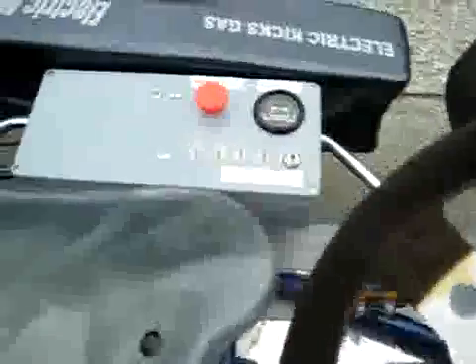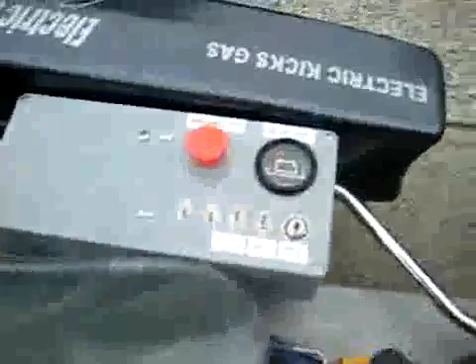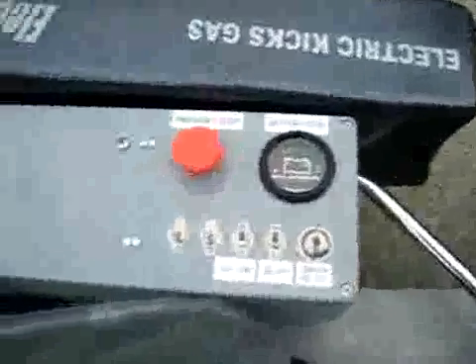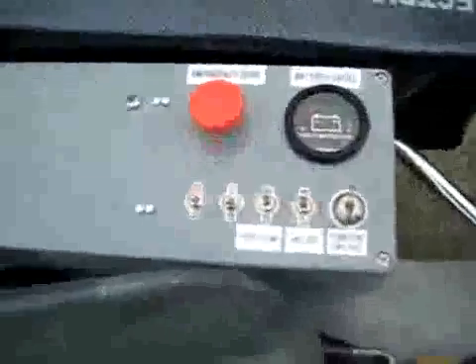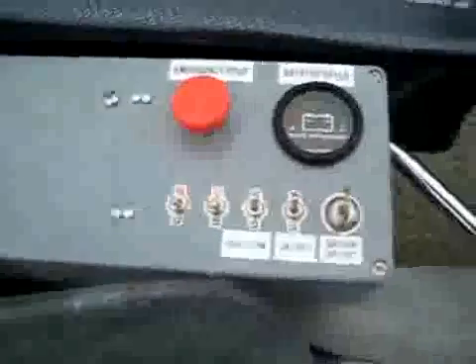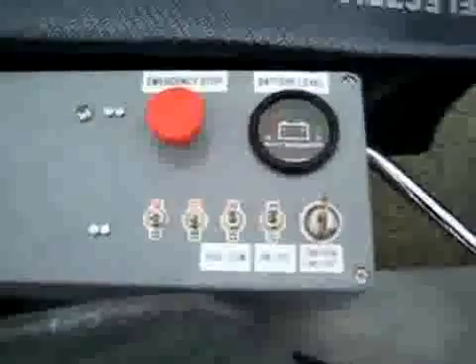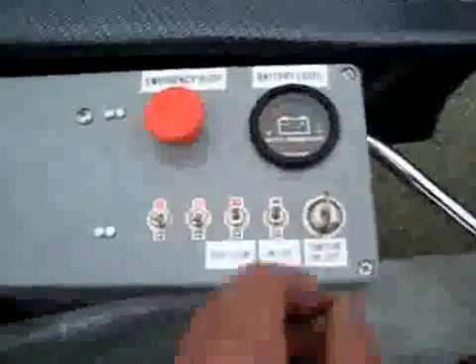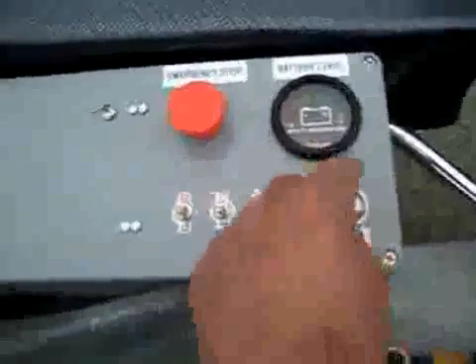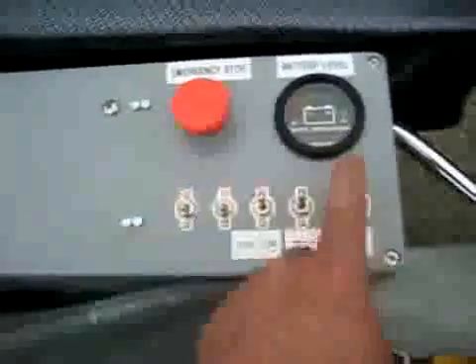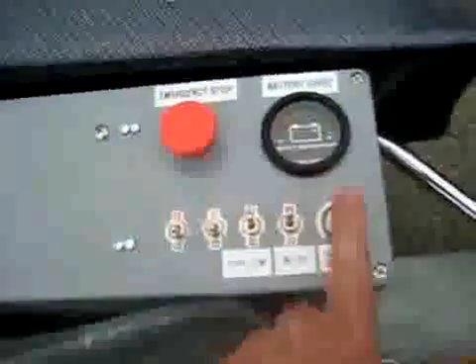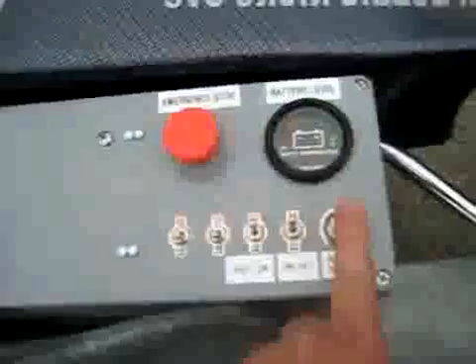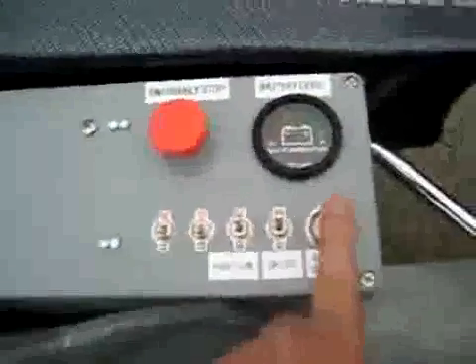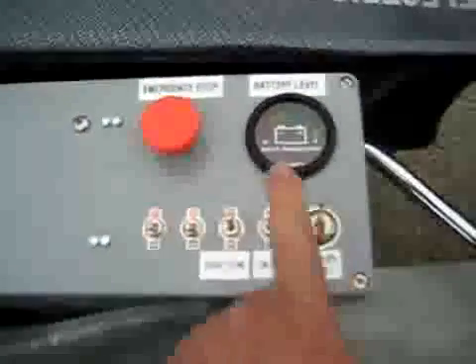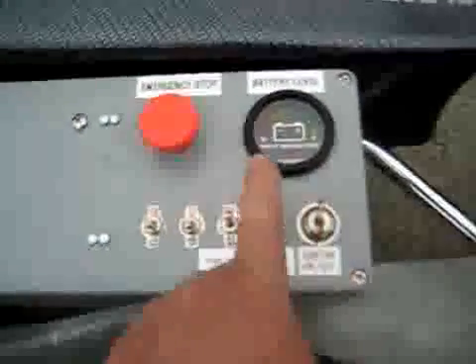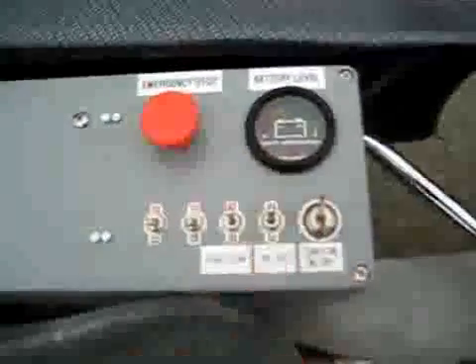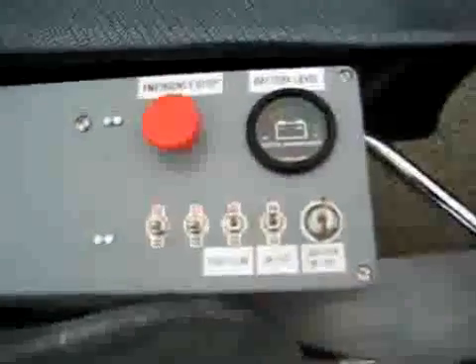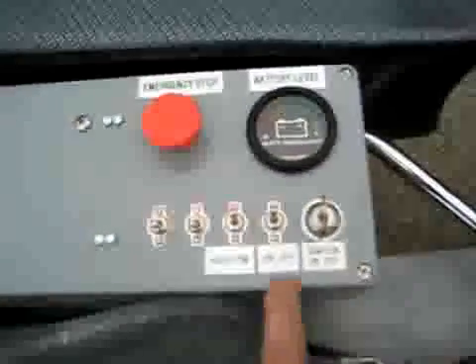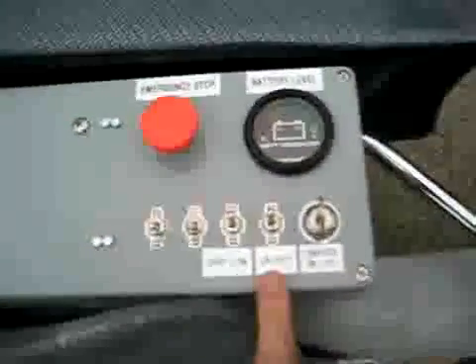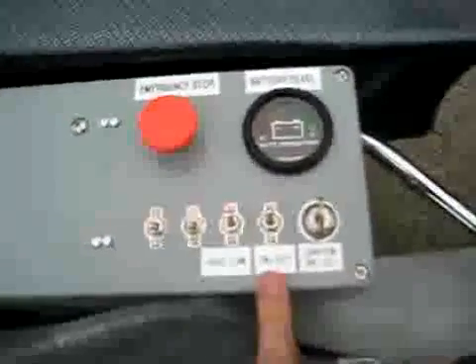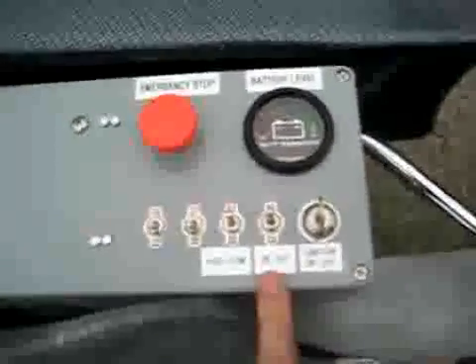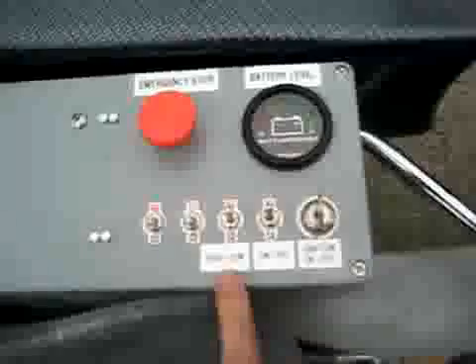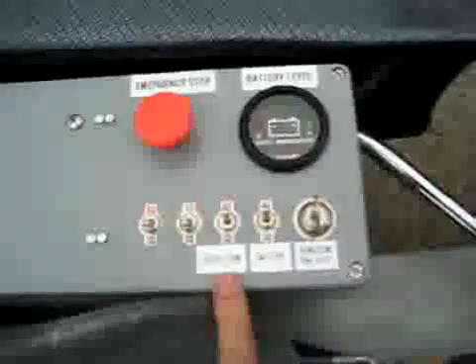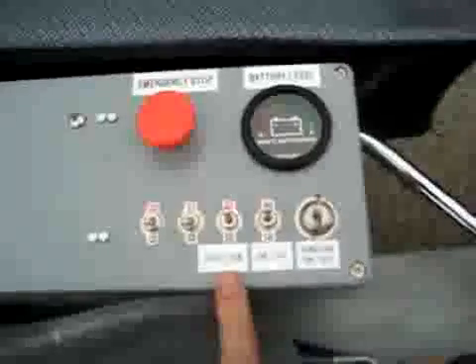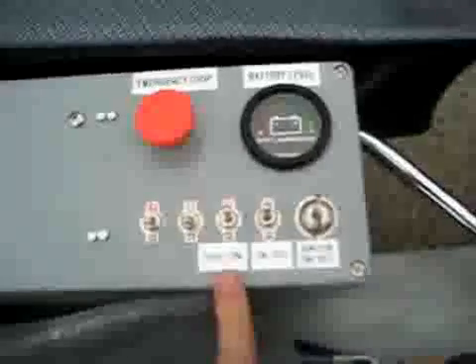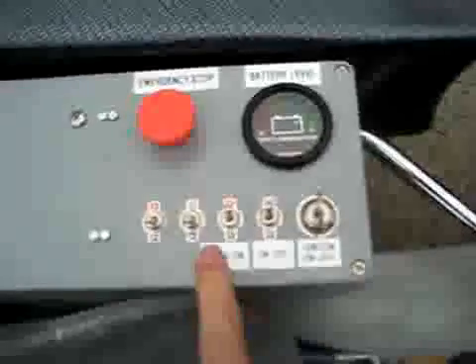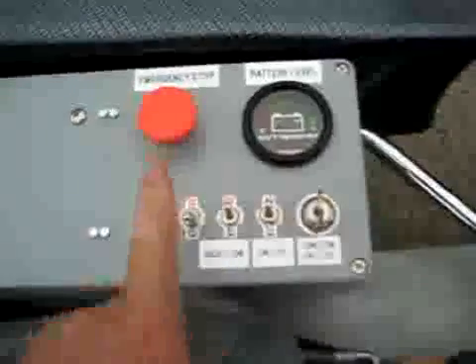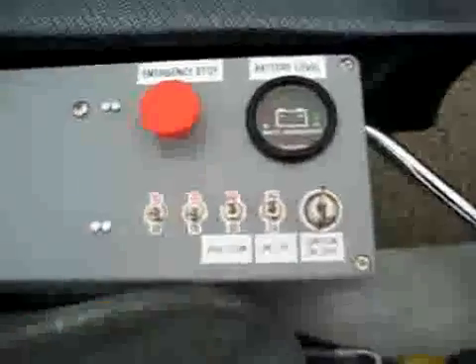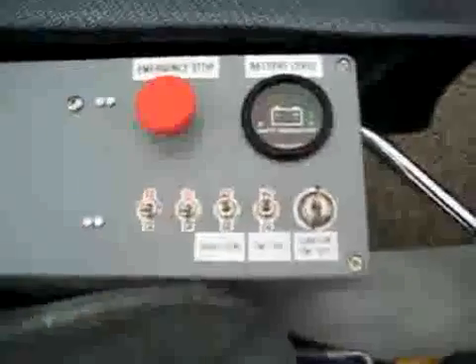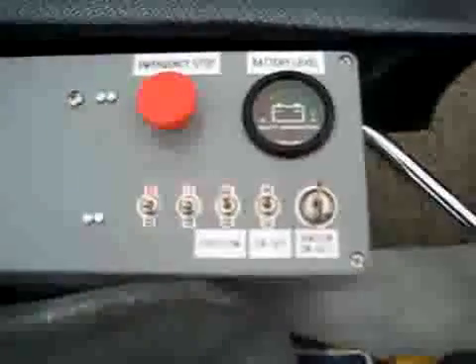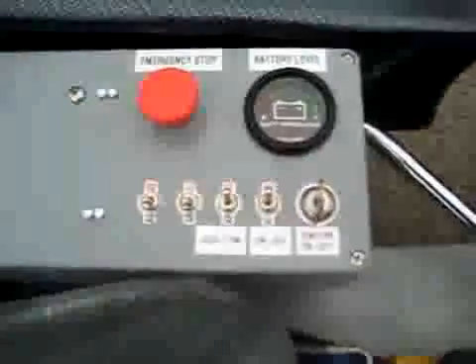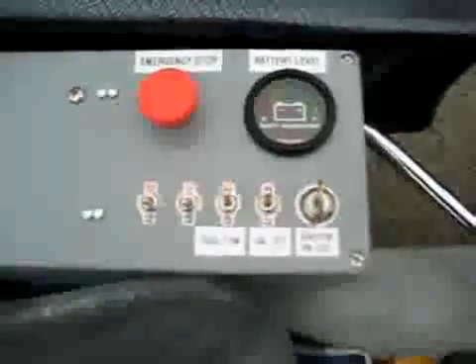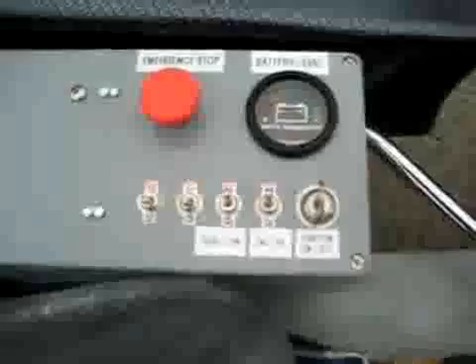Here's our control panel. We have an on and off ignition, battery level, on and off switch, high and low power, and an emergency stop — very important, in case there's a runaway.